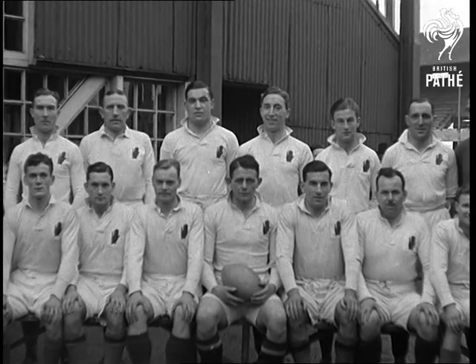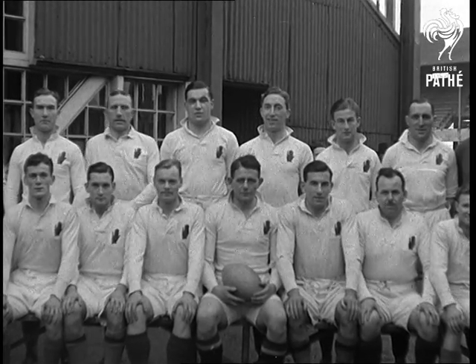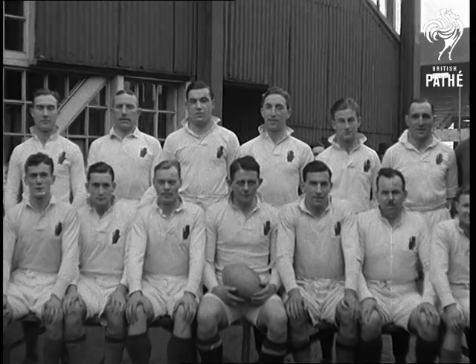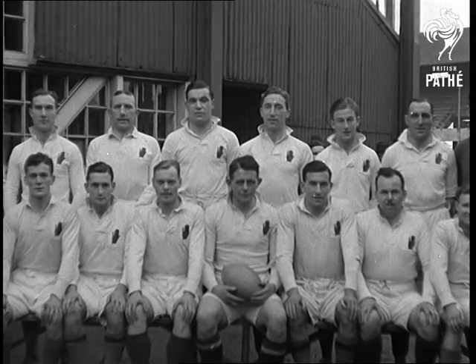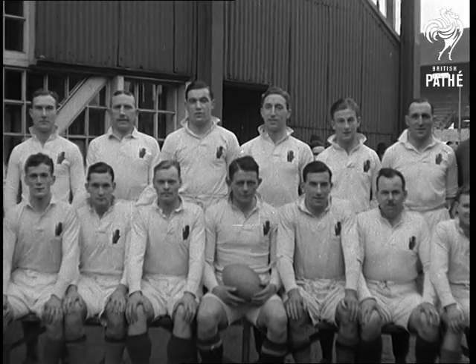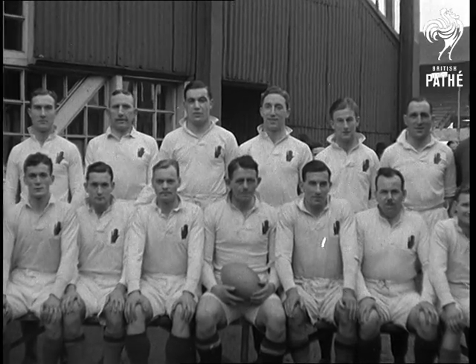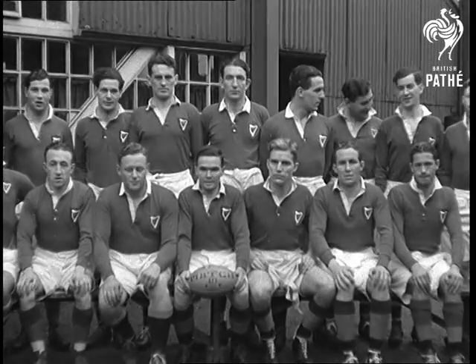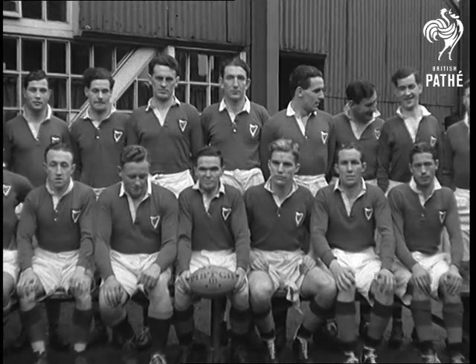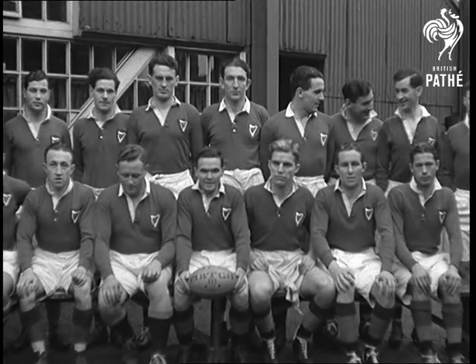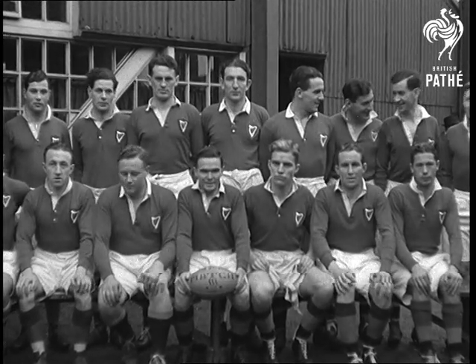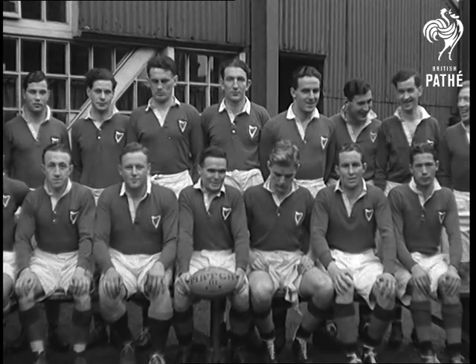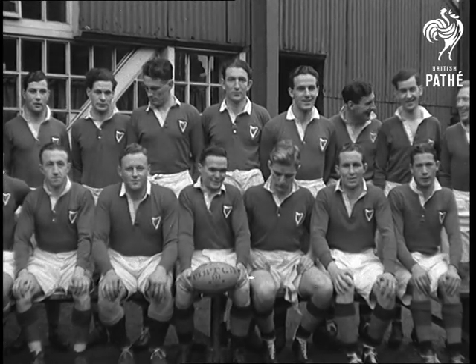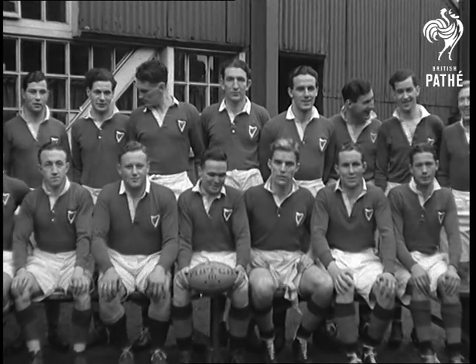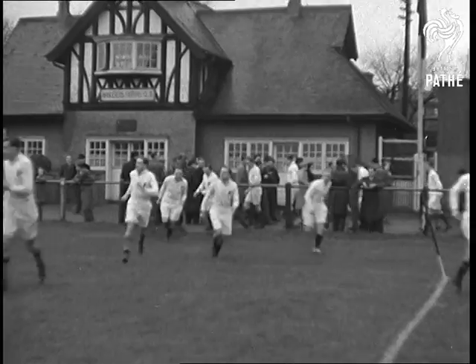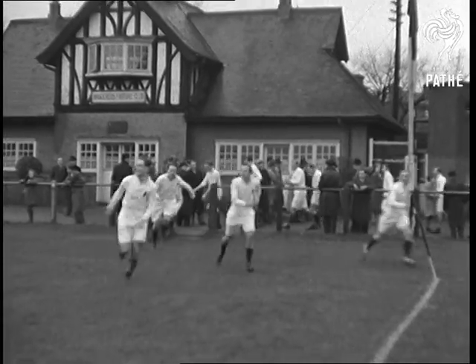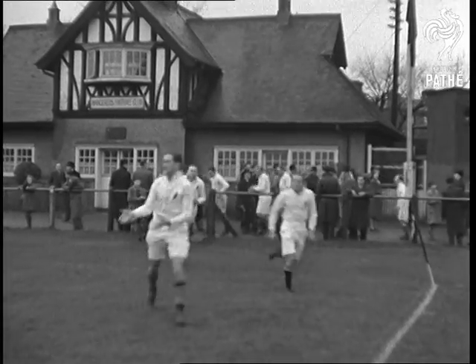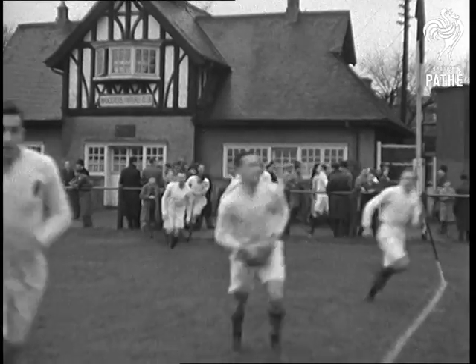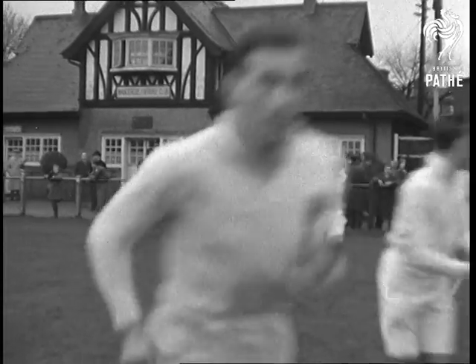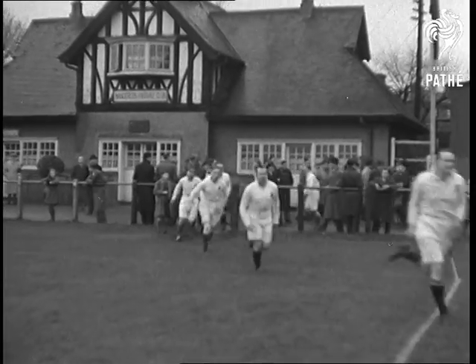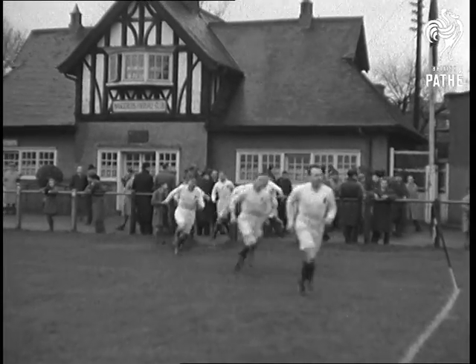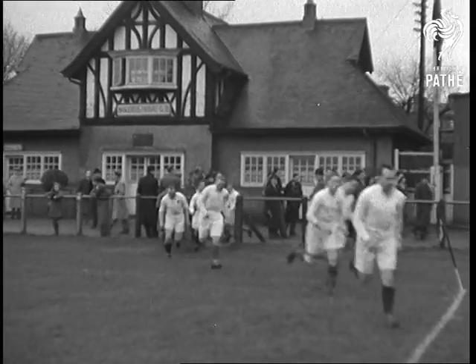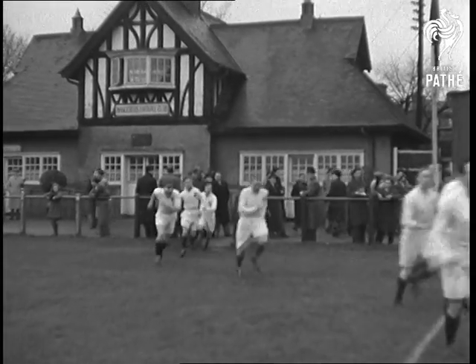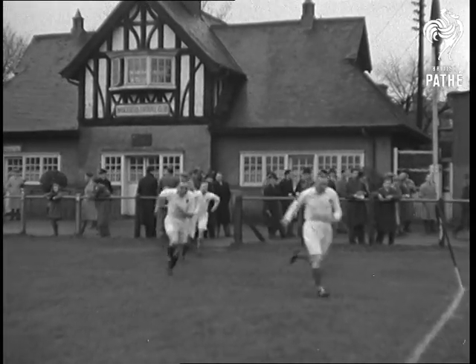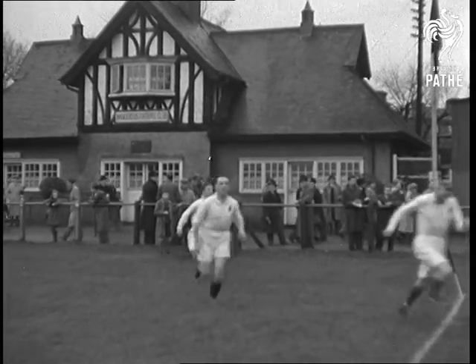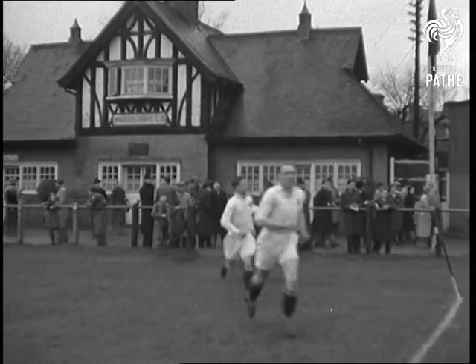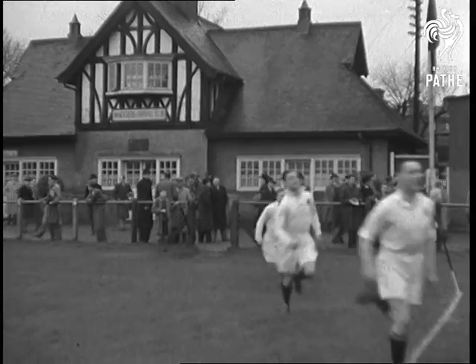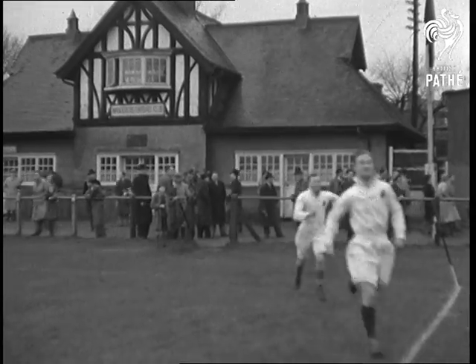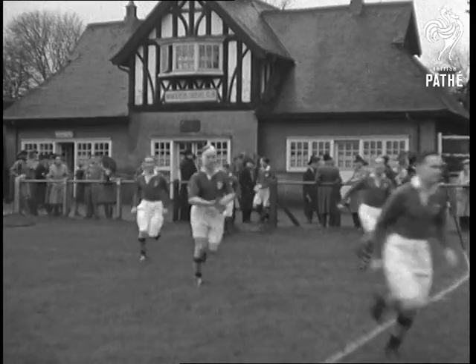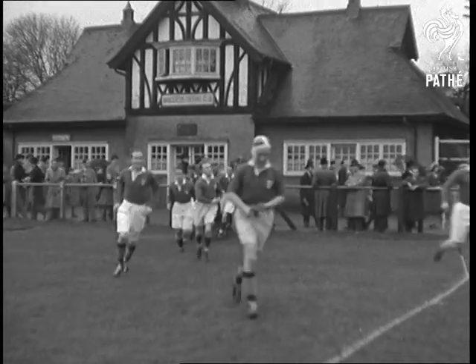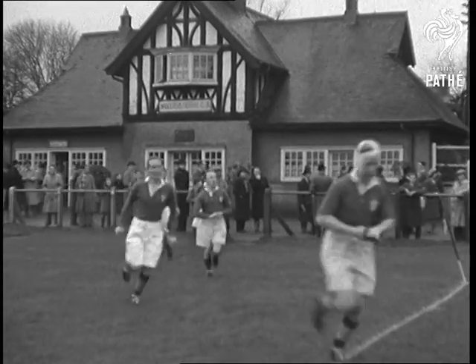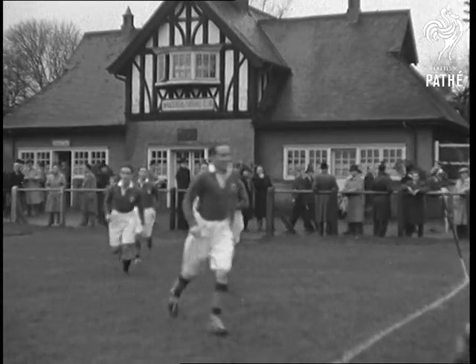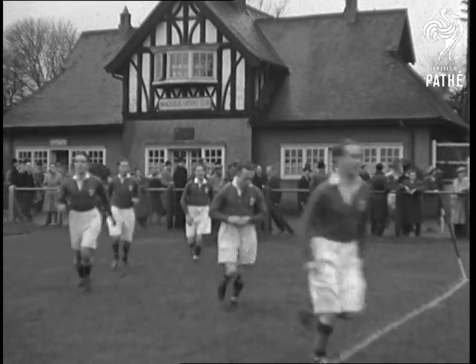Ulster make their first appearance of the season against Leinster at Lansdowne Road. Ulster, in light jerseys like their opponents, are below full strength and the weather conditions are not too happy. The turf is sodden and the day is dull, but well, we shall see.